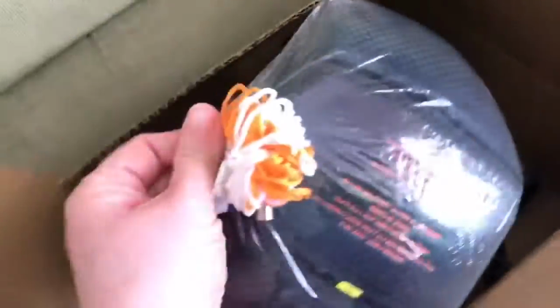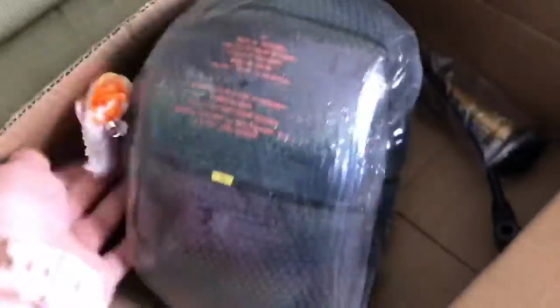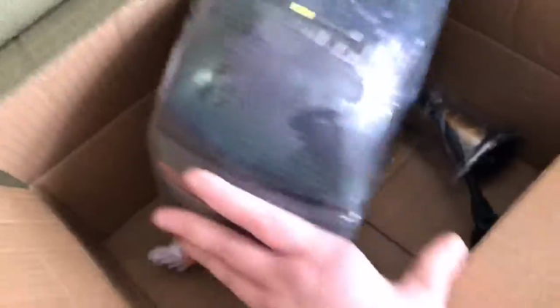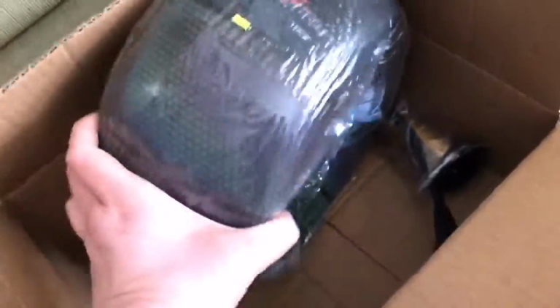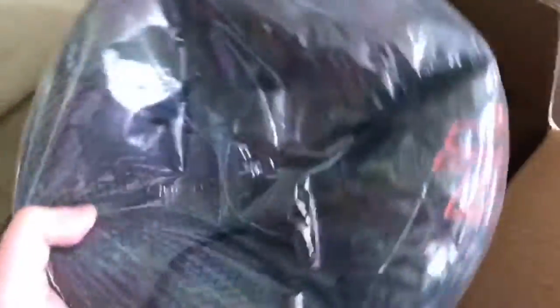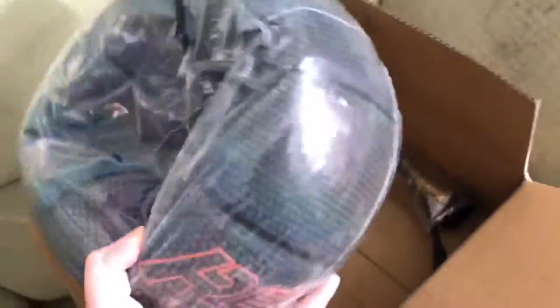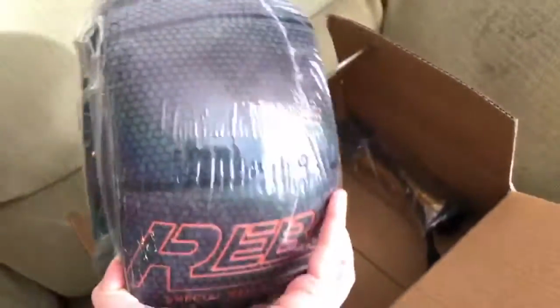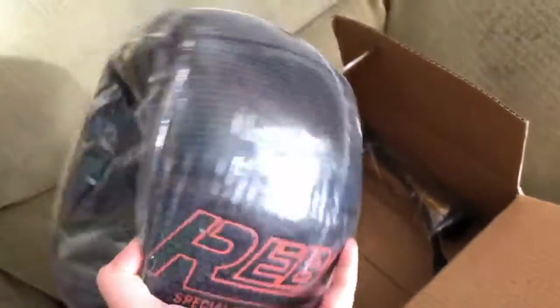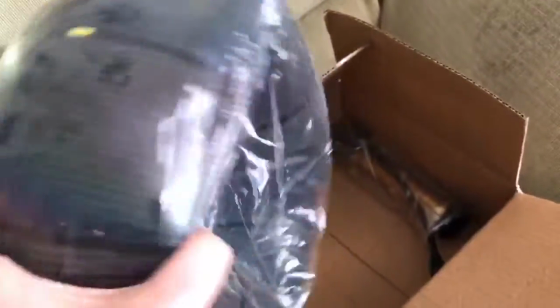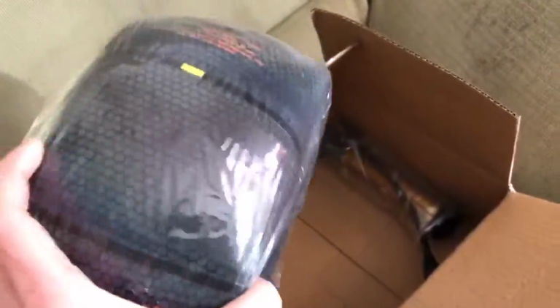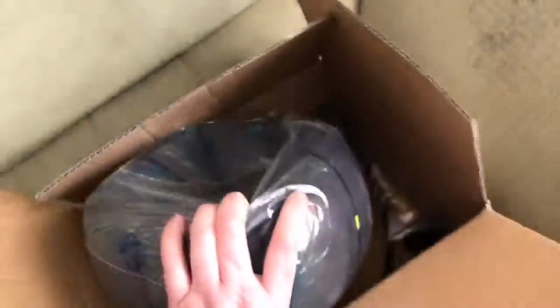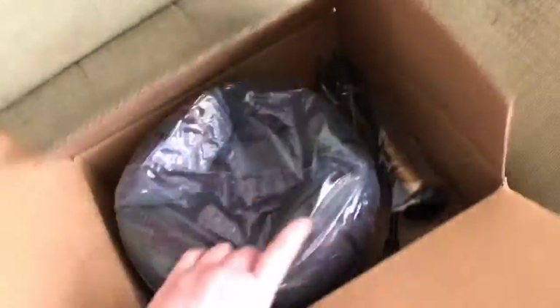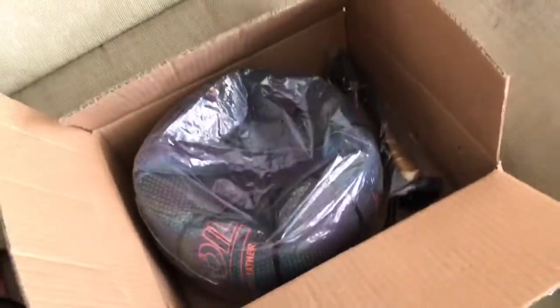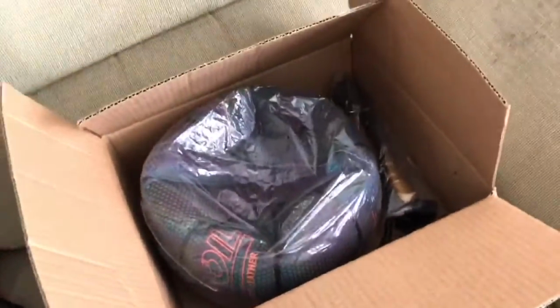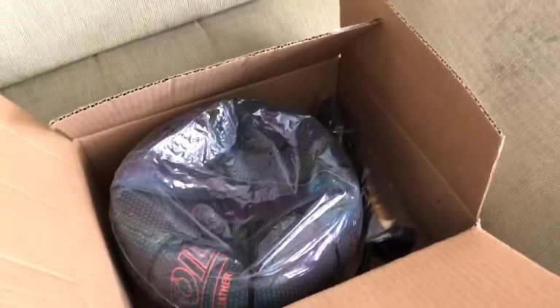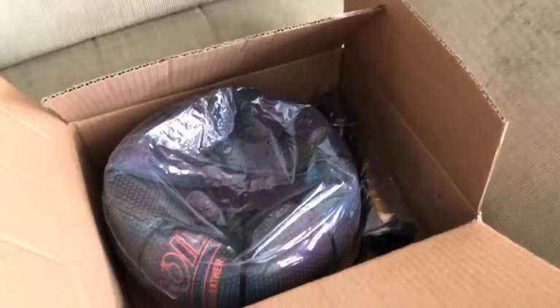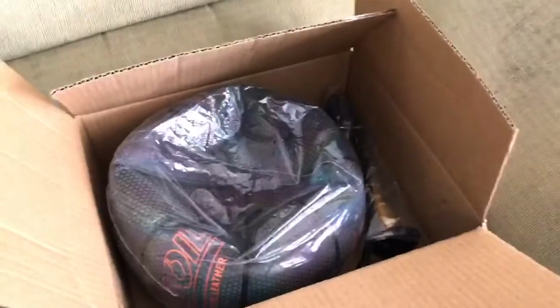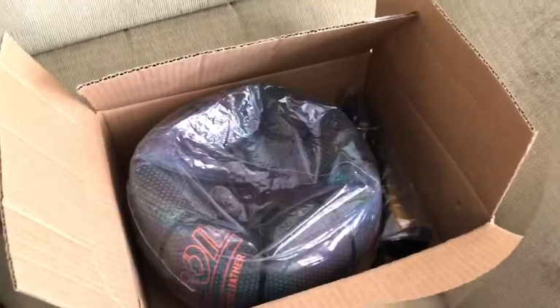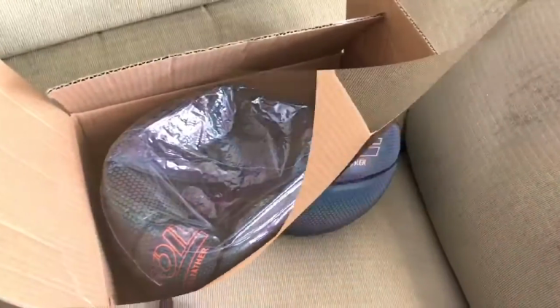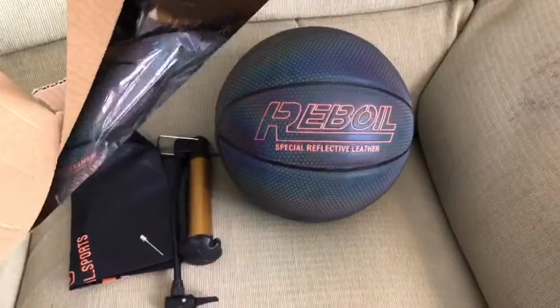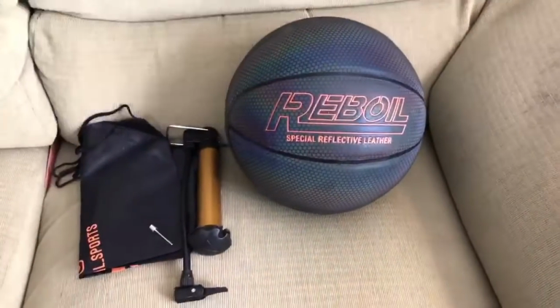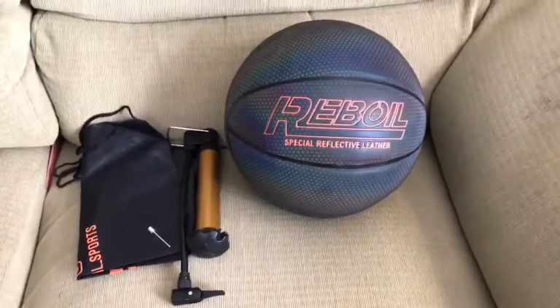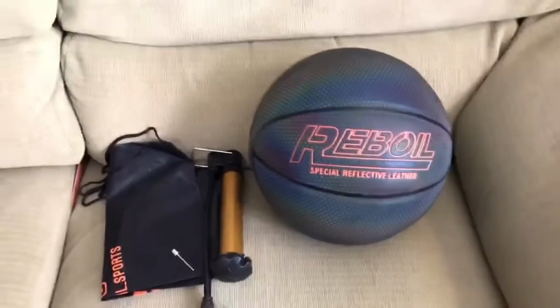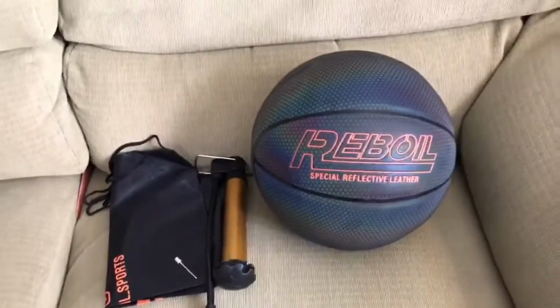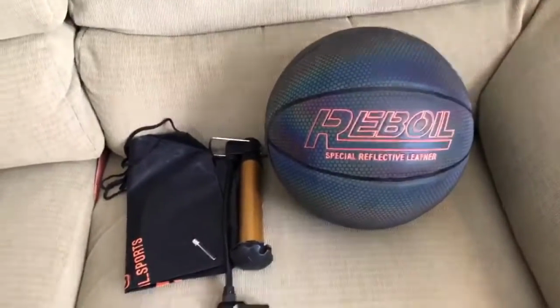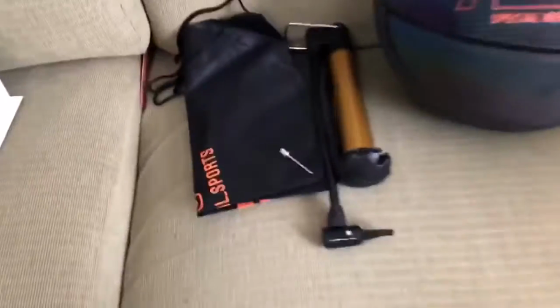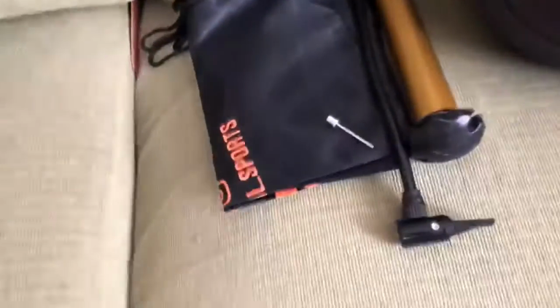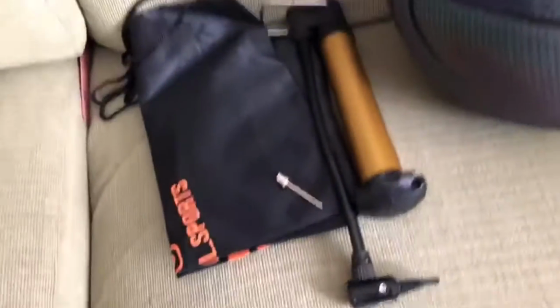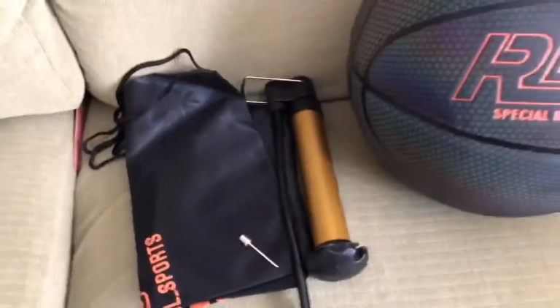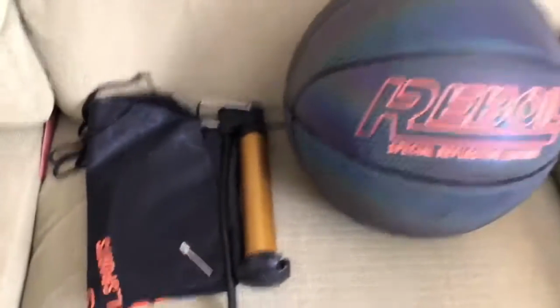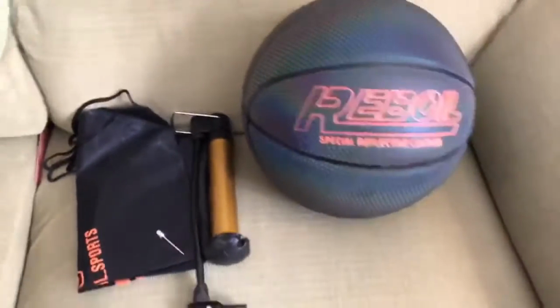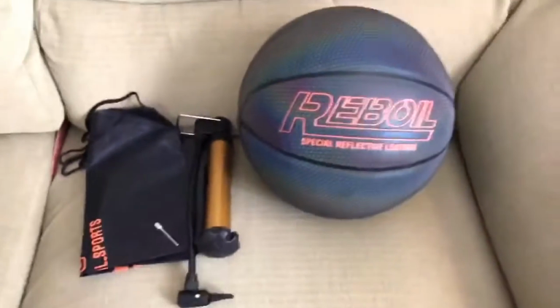Now you may say that basketball just looks kind of plain. Let me show you what the special thing about it is. So before I show you what's special about it, I blew up the ball — I used the little pin of the pump and done.